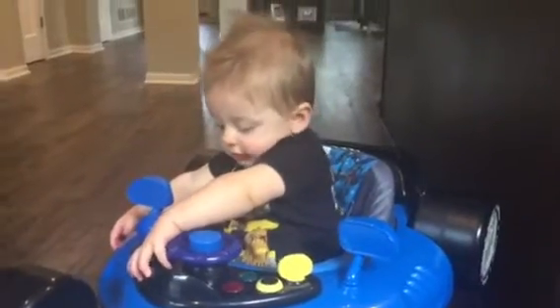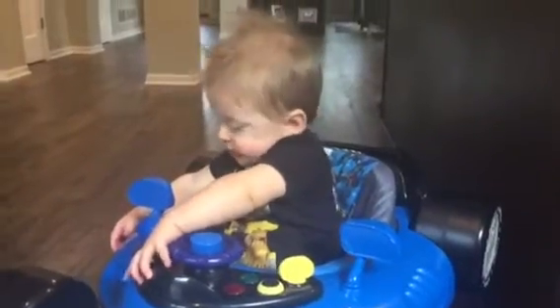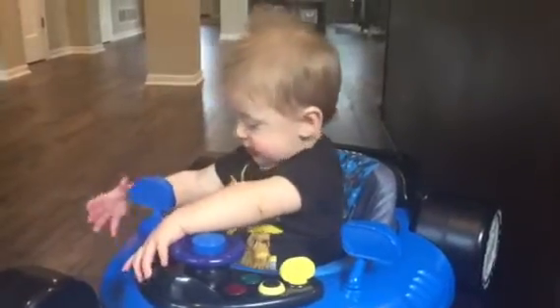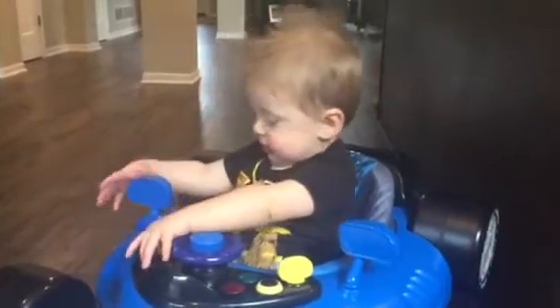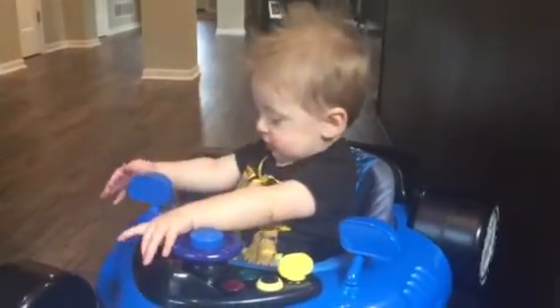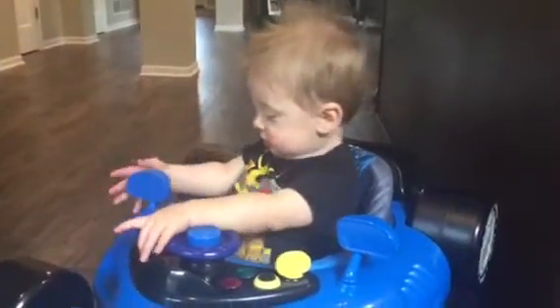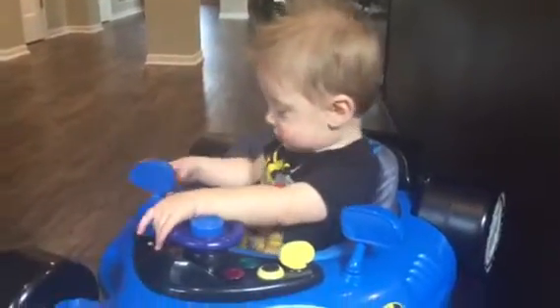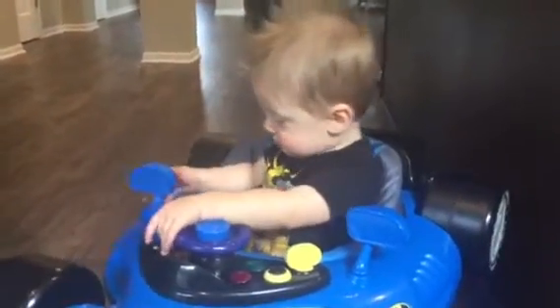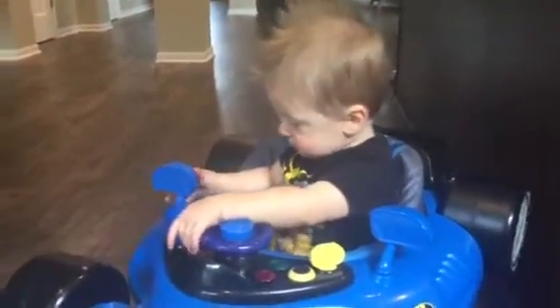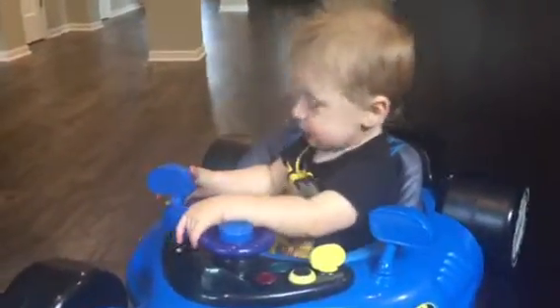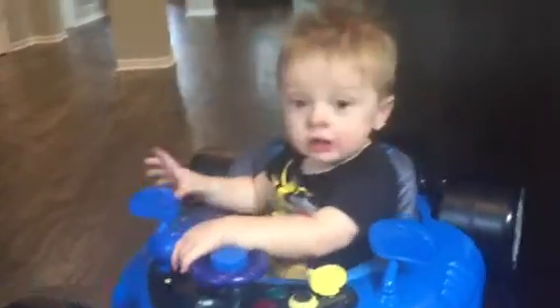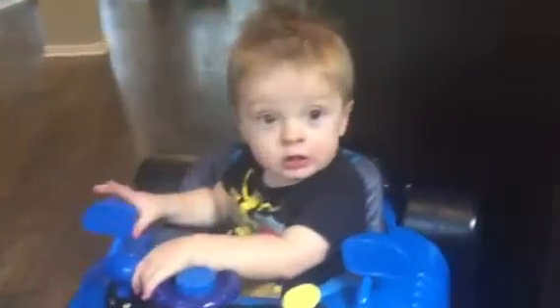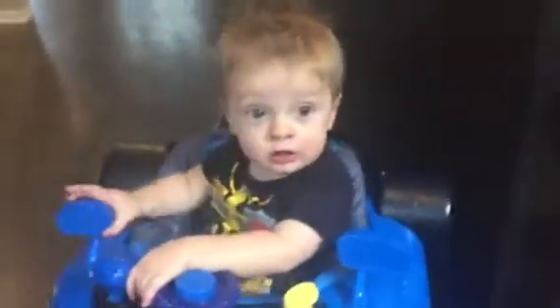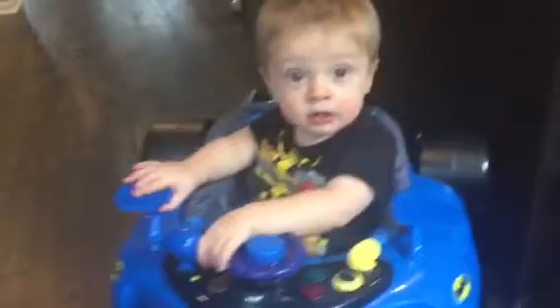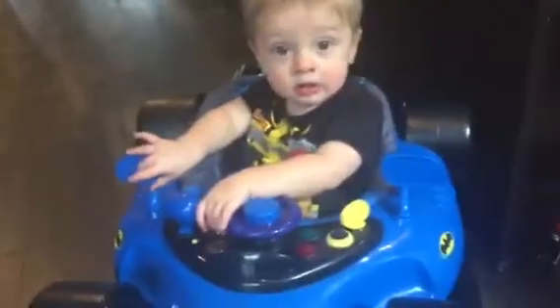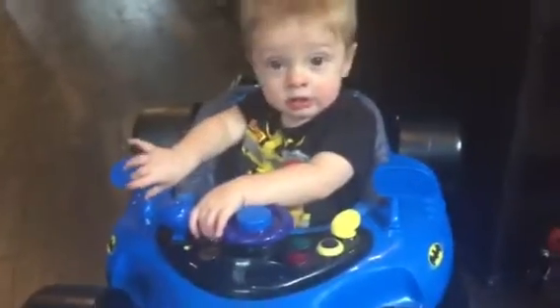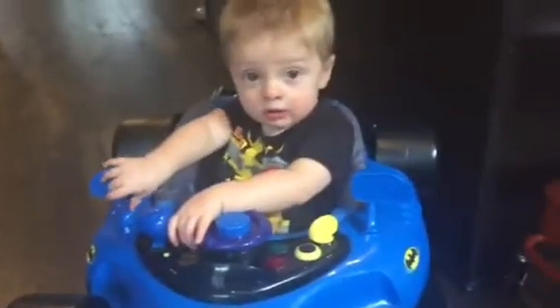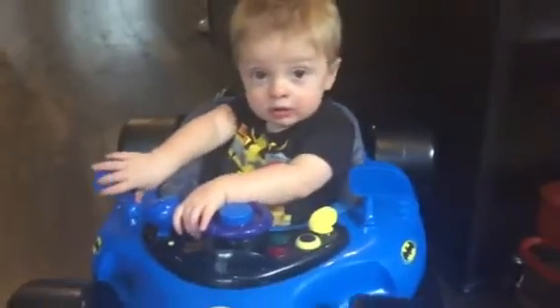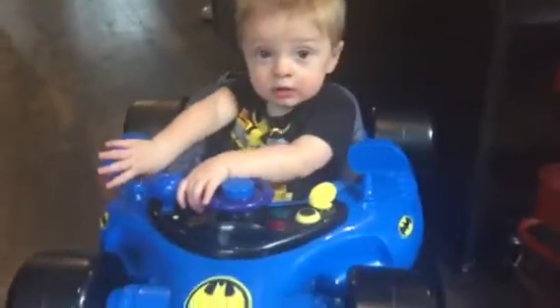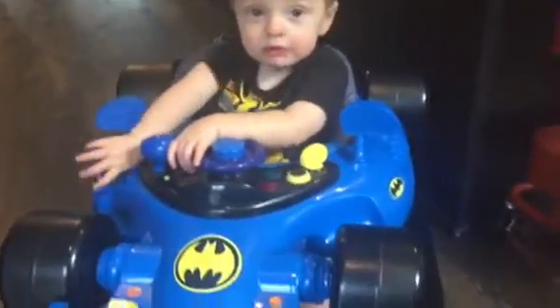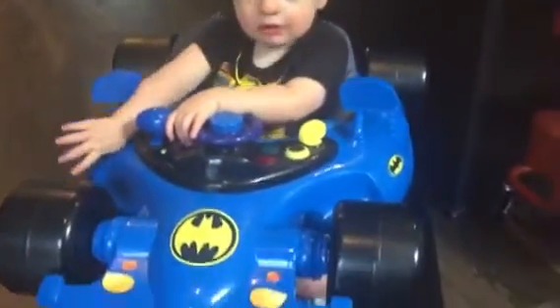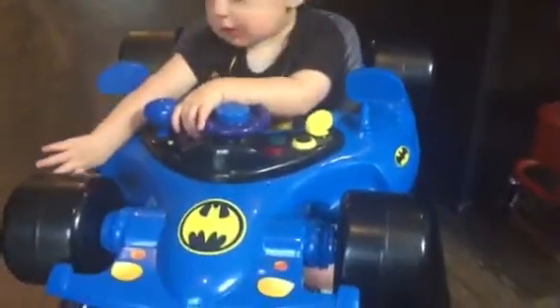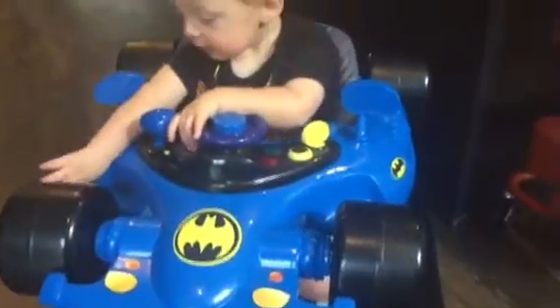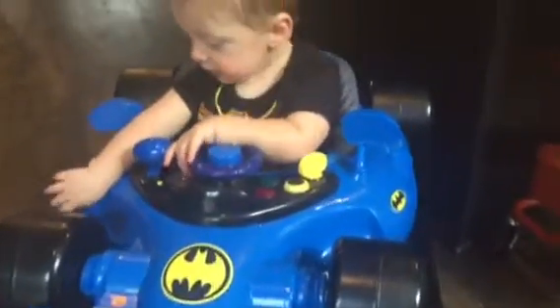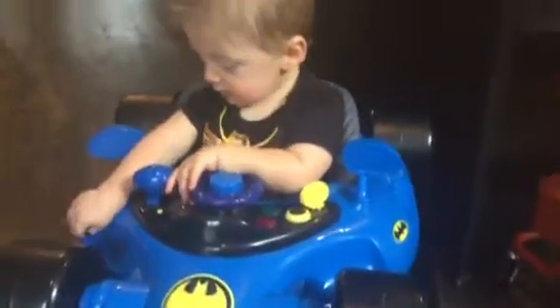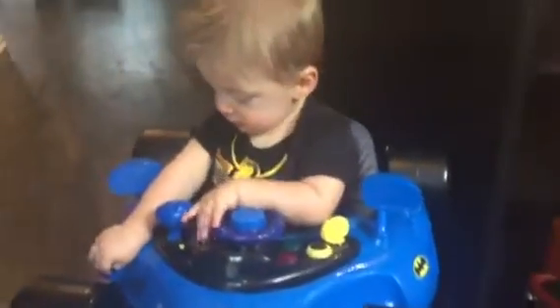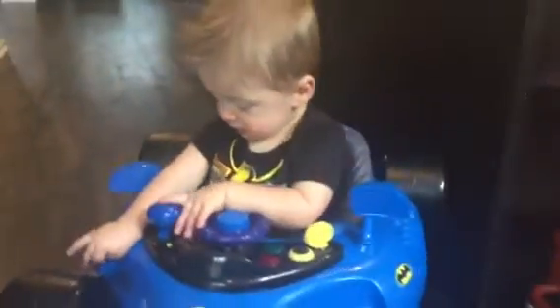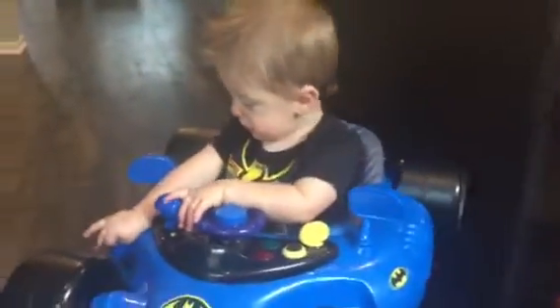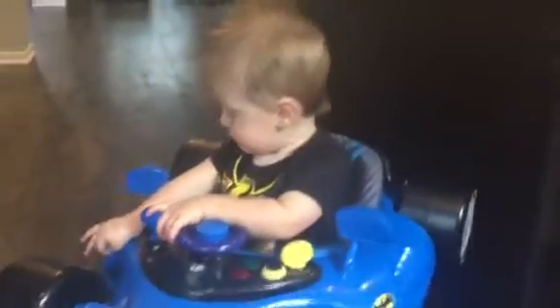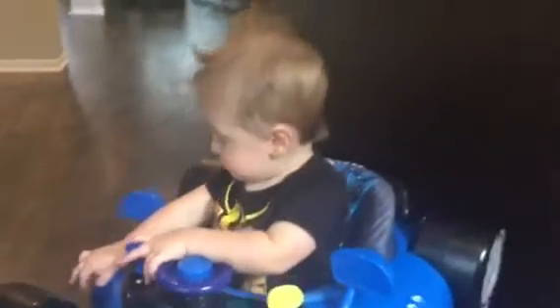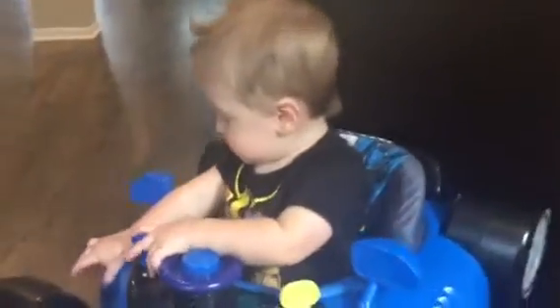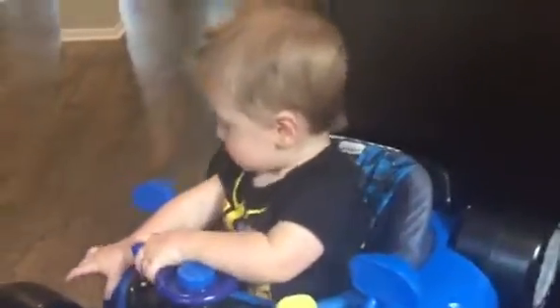Jimmy, can you say hi? Jimmy is in his Kids Embrace activity walker — the Batman walker — and we love this thing.